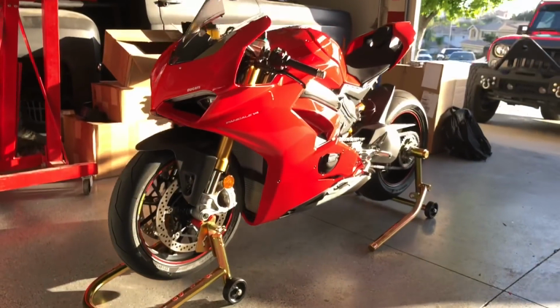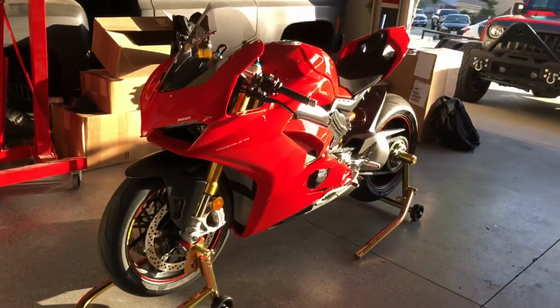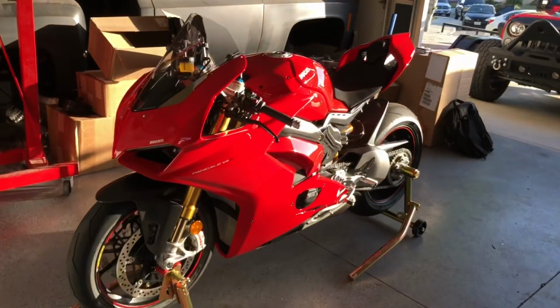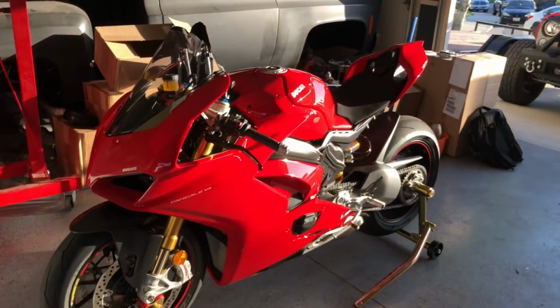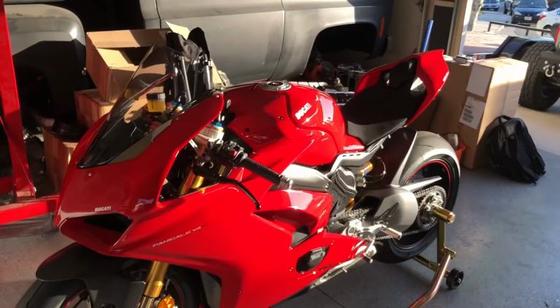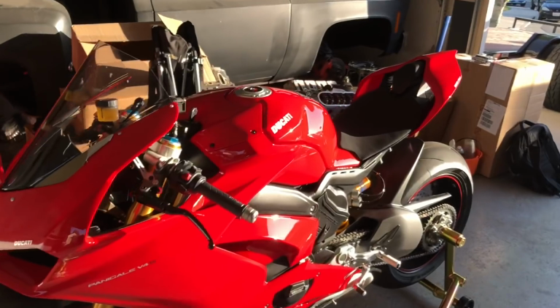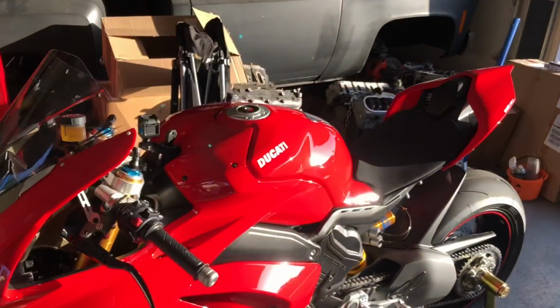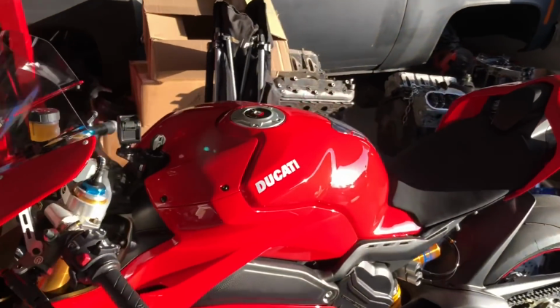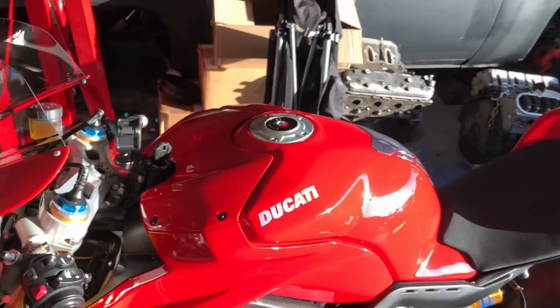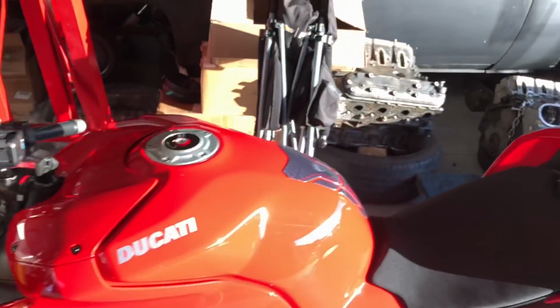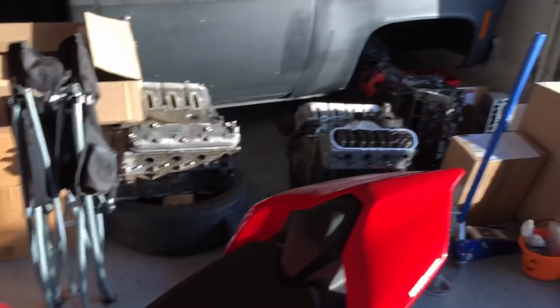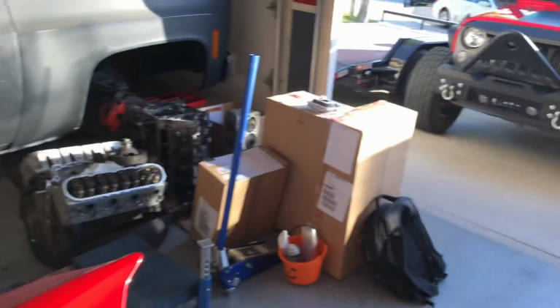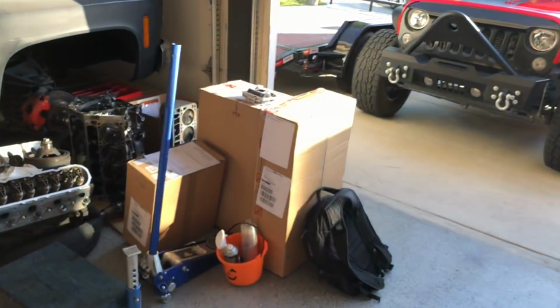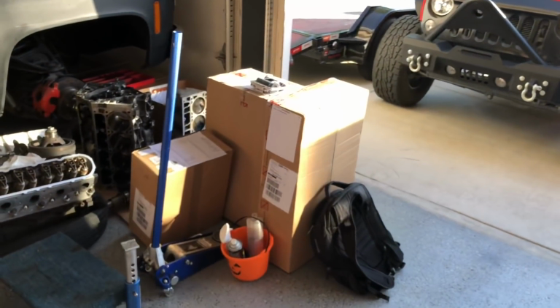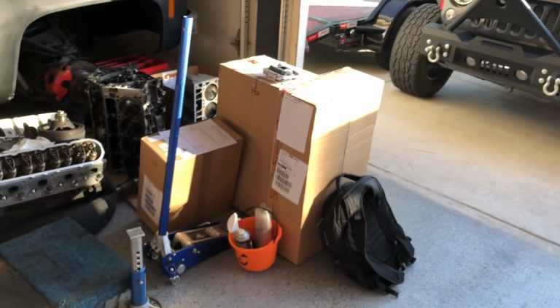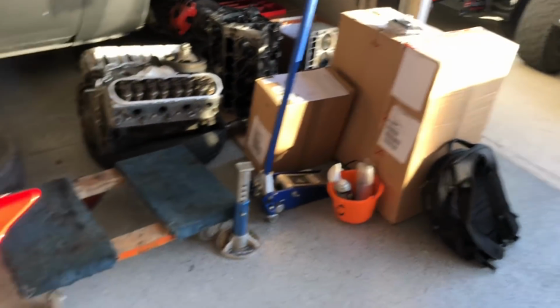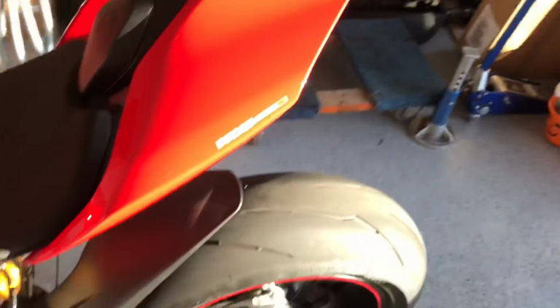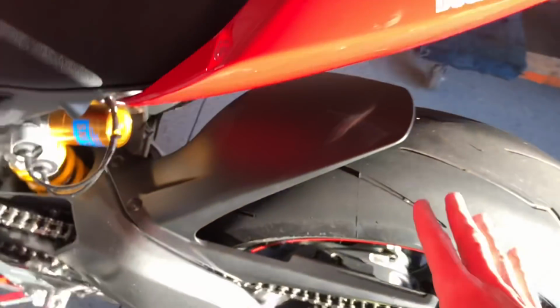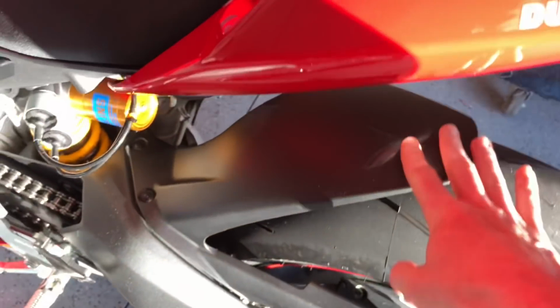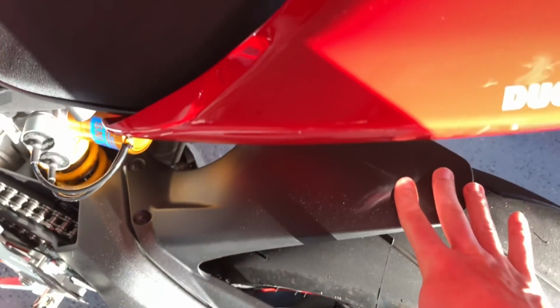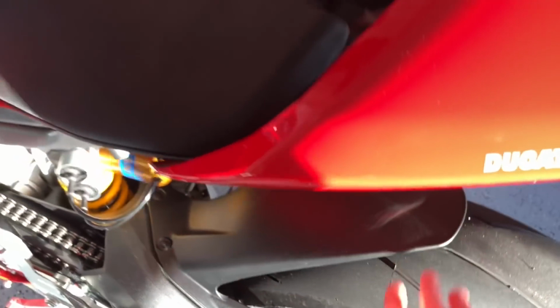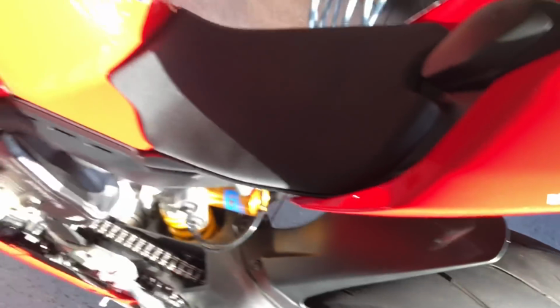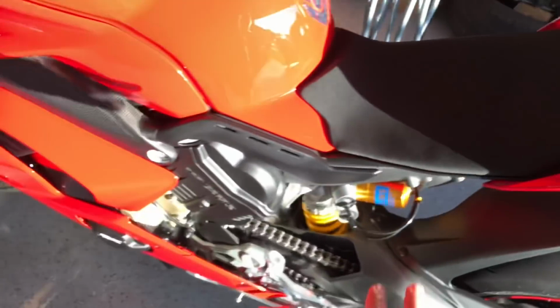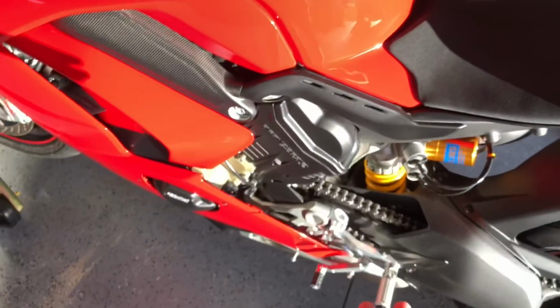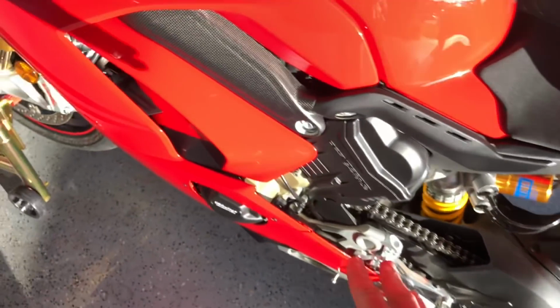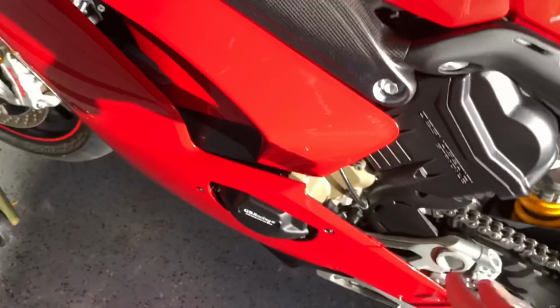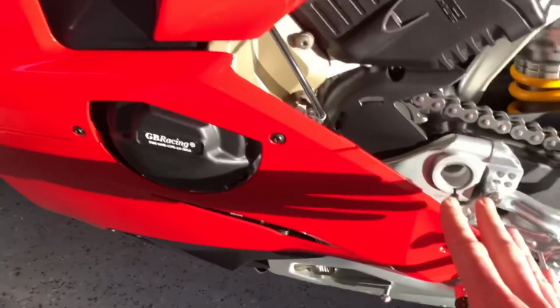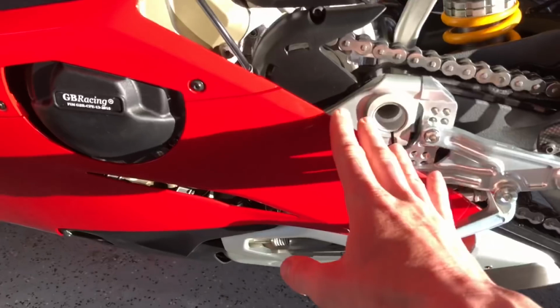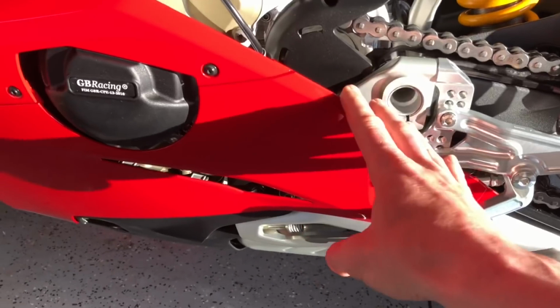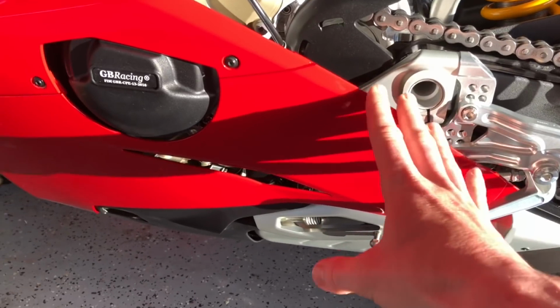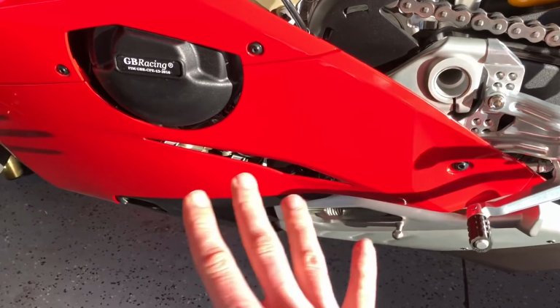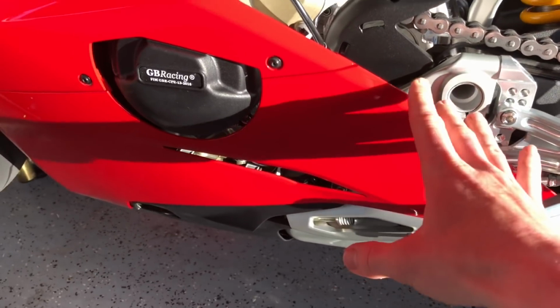I'm going to be installing exhaust on the 2018 V4. The first thing we've got here are all the boxes of stuff that come with this: it's going to be a carbon fiber fender, the exhaust itself, plus the racing lowers that accommodate the new exhaust.